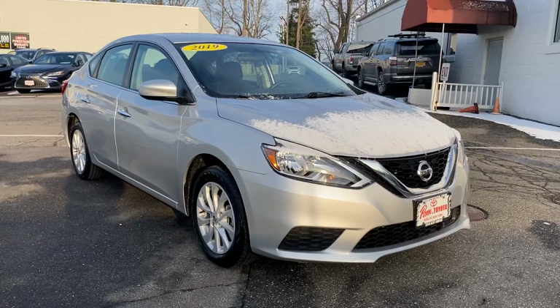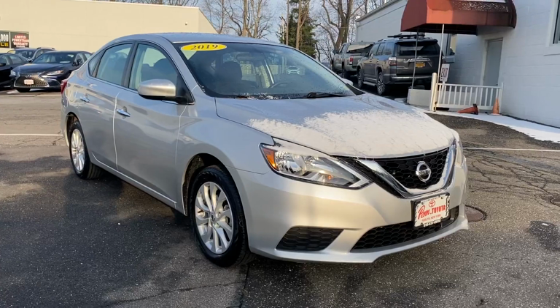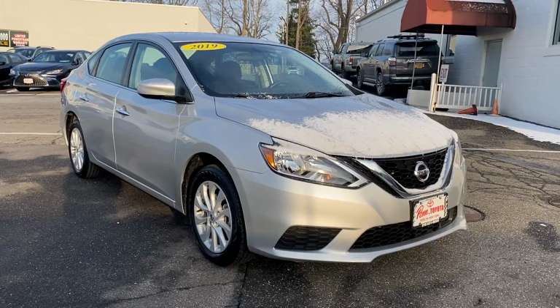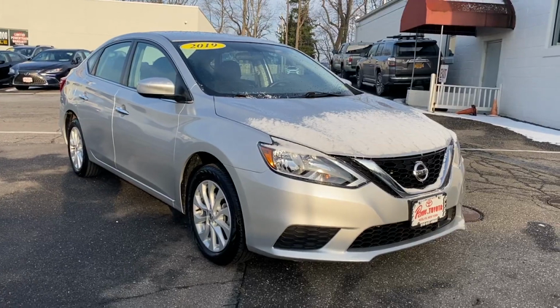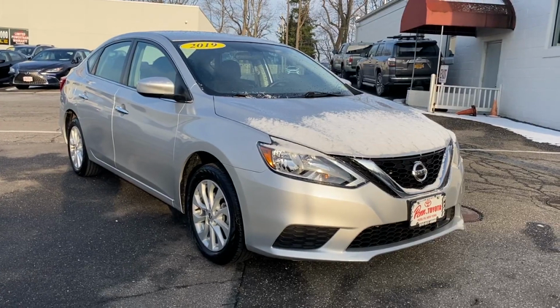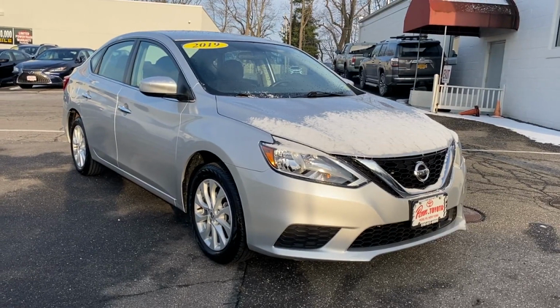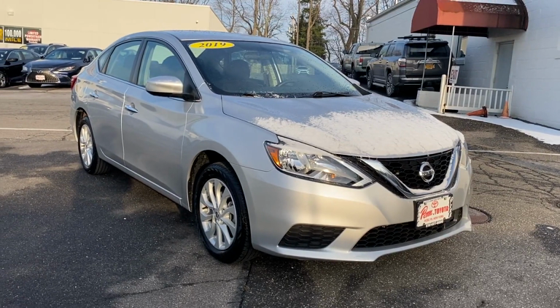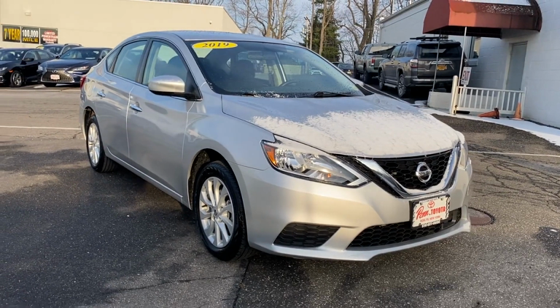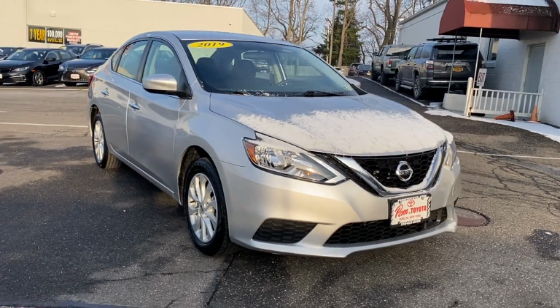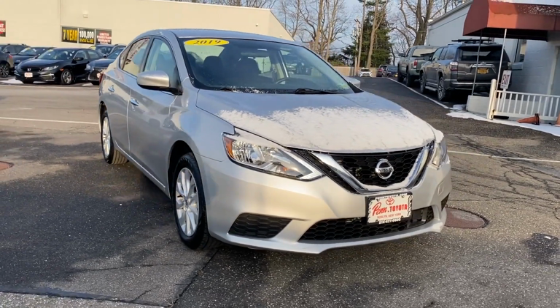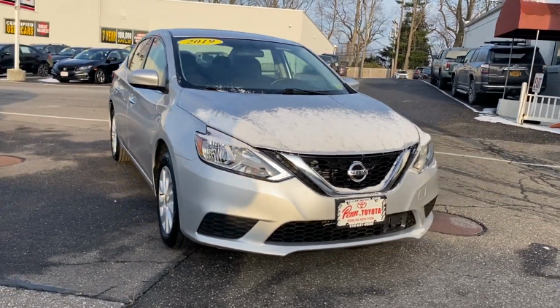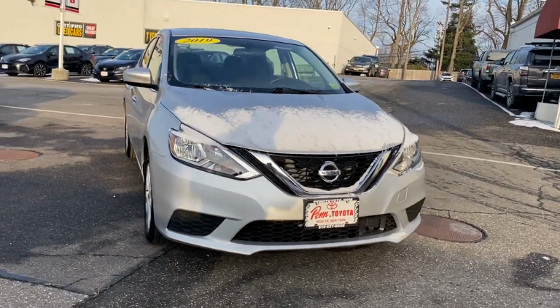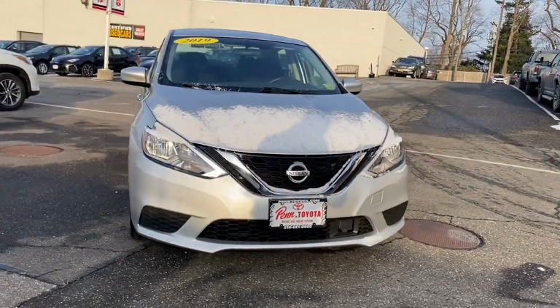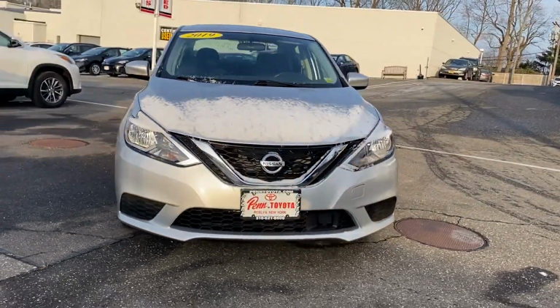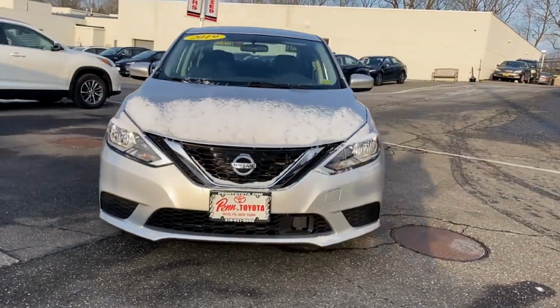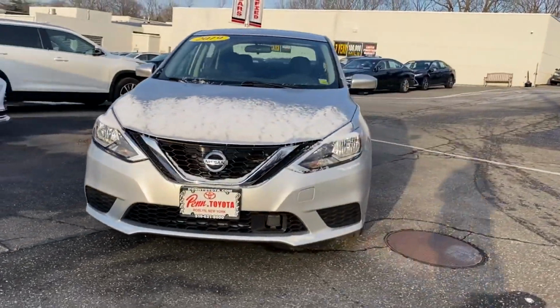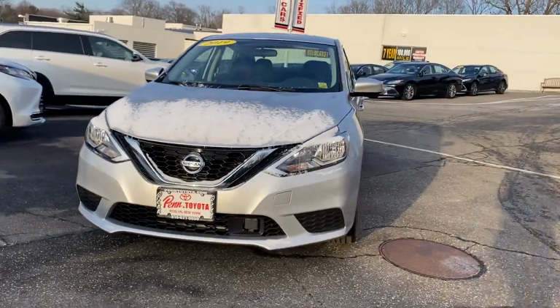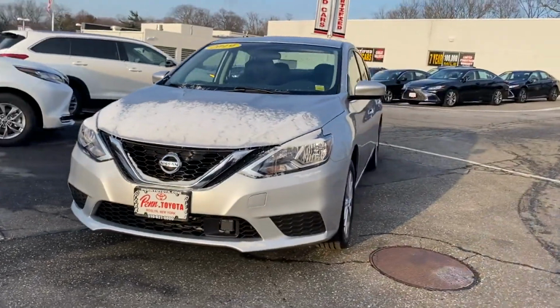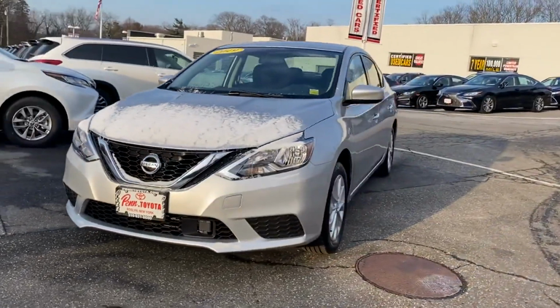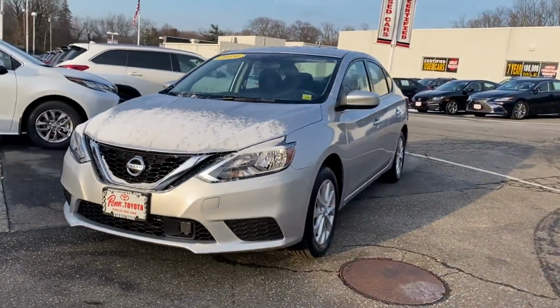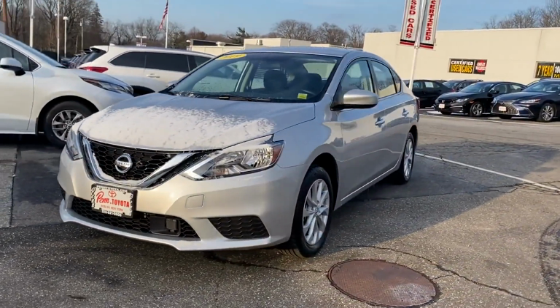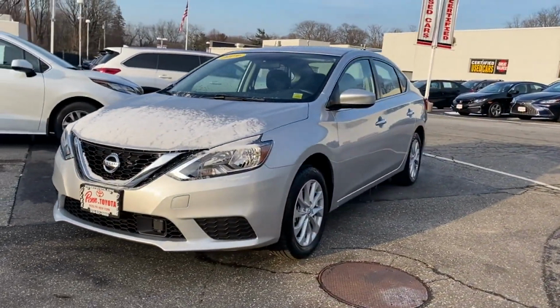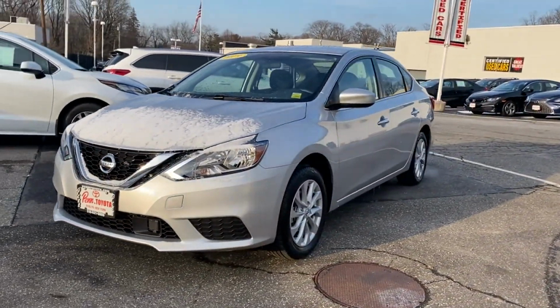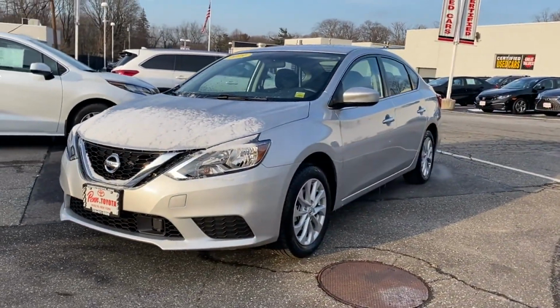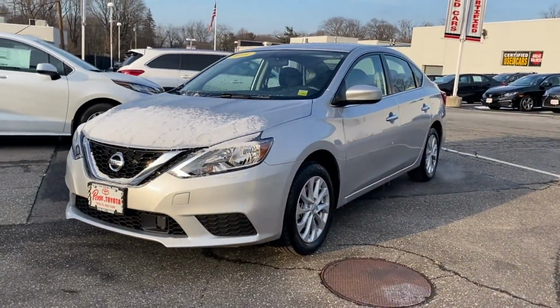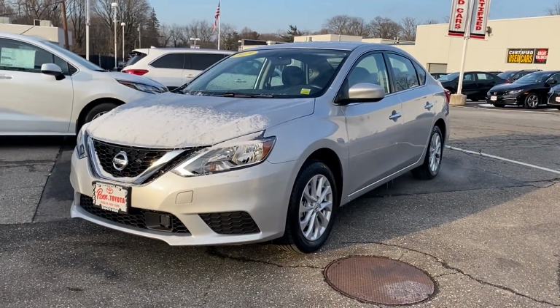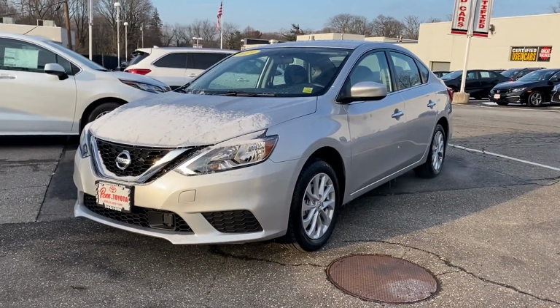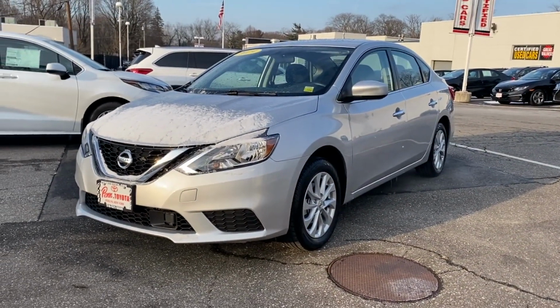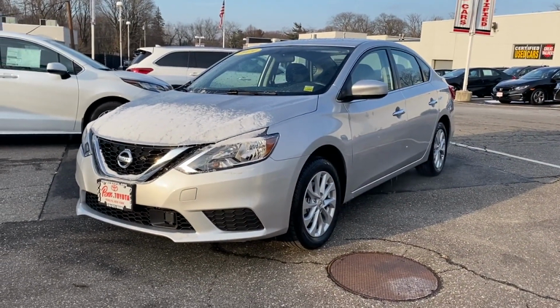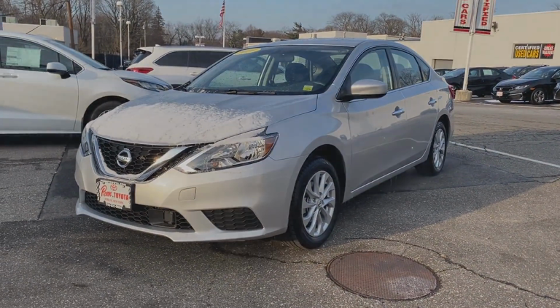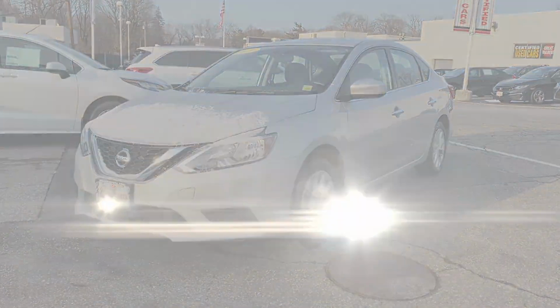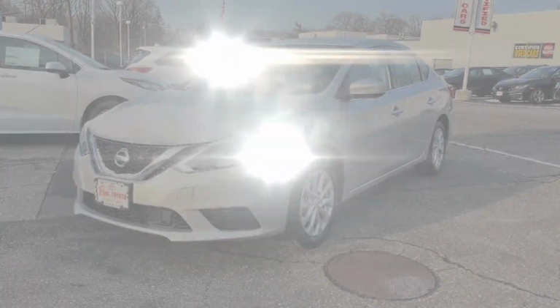2019 Nissan Sentra with less than 9,000 miles on the odometer. This sedan combines safety and comfort with style and performance.